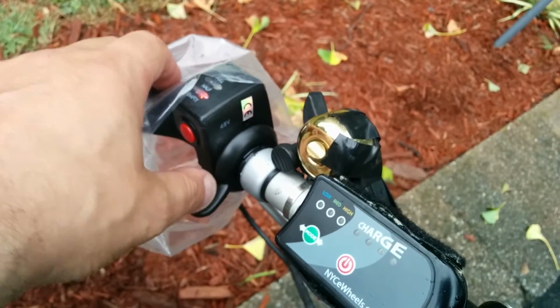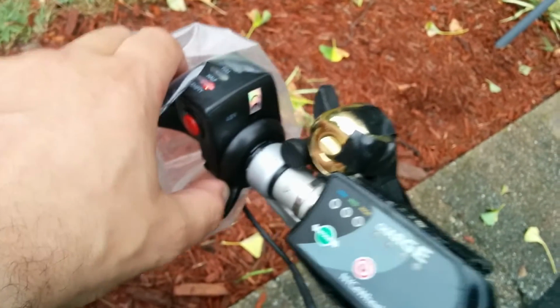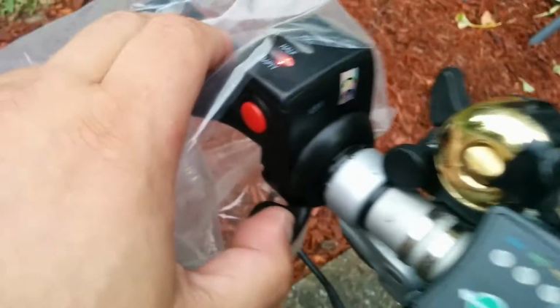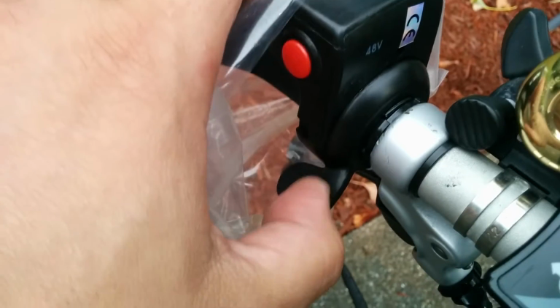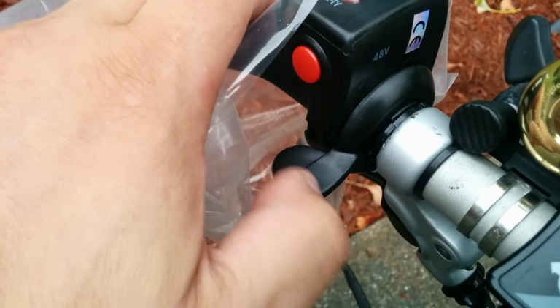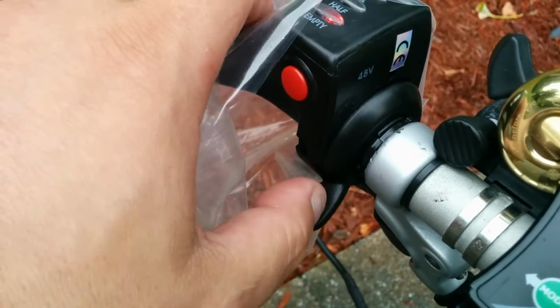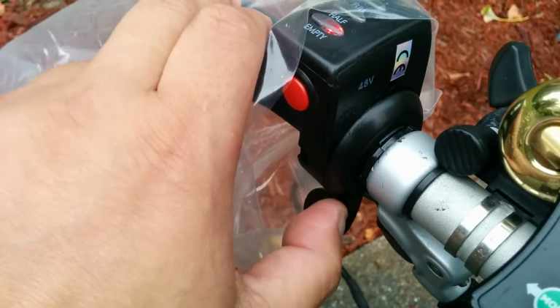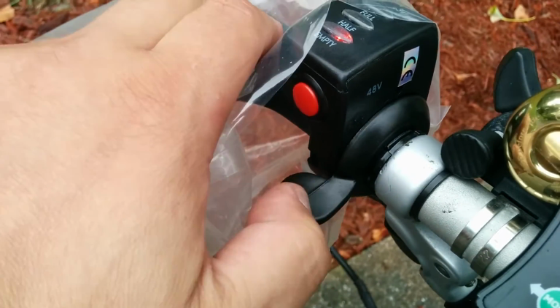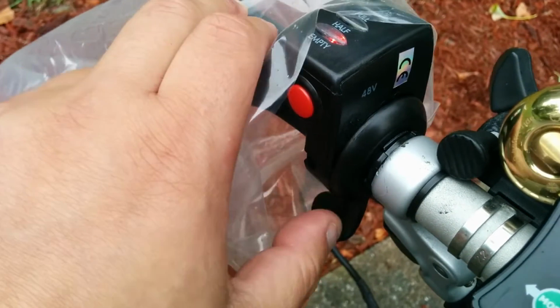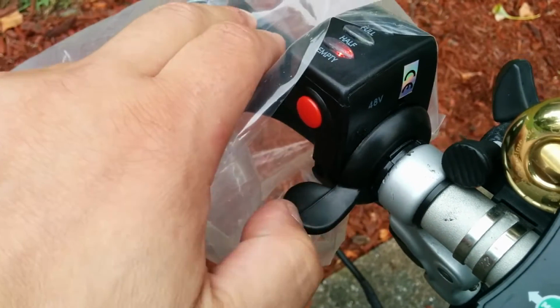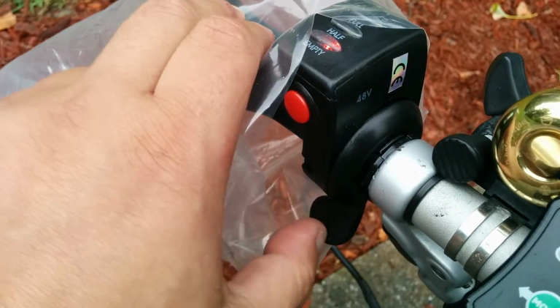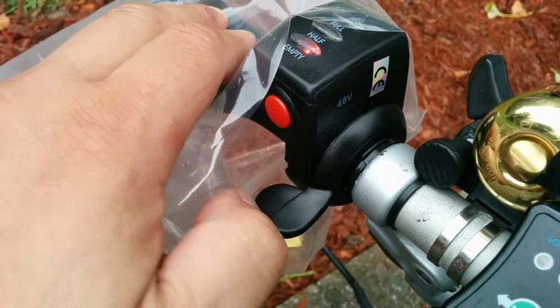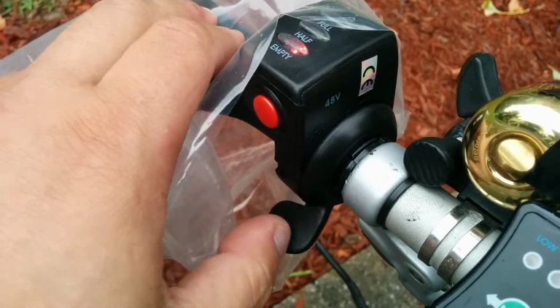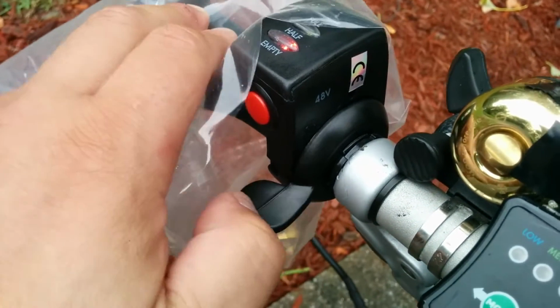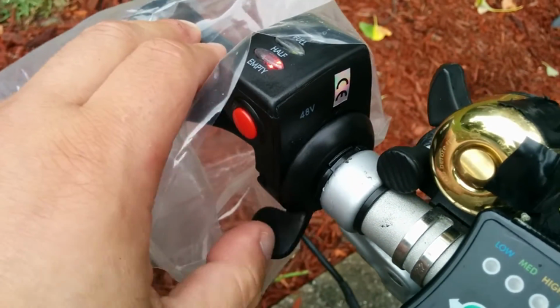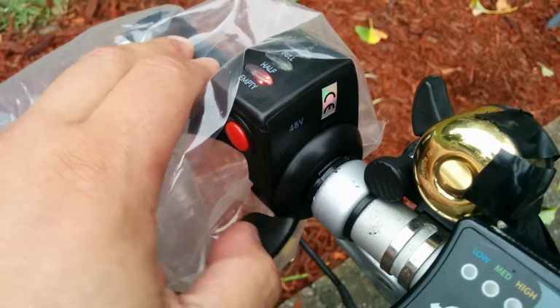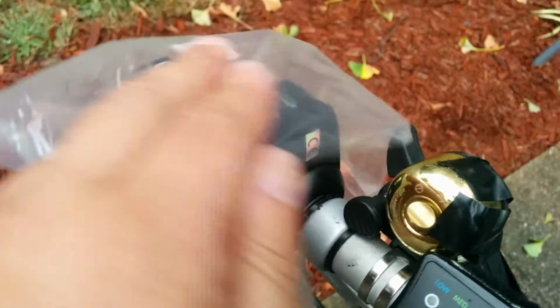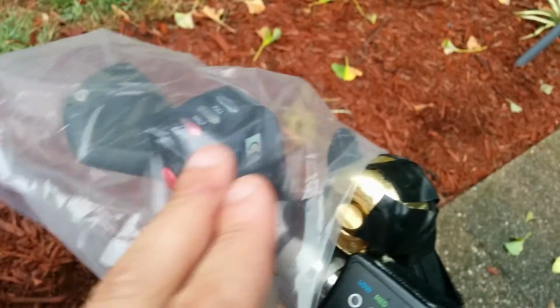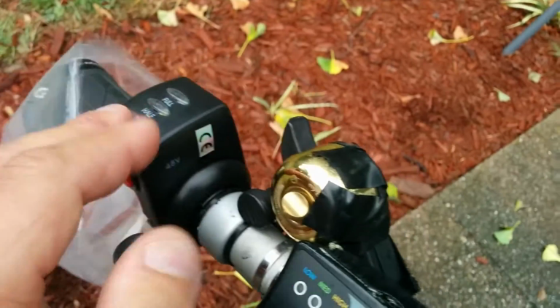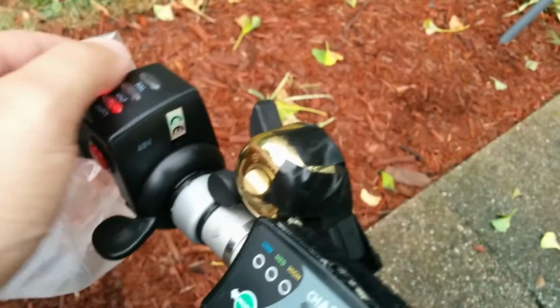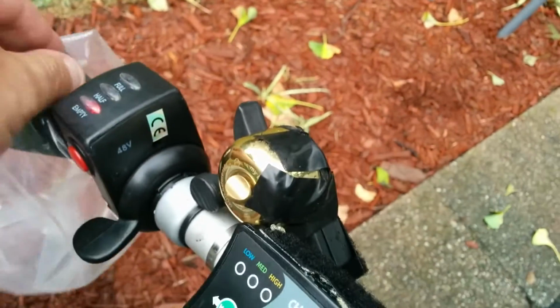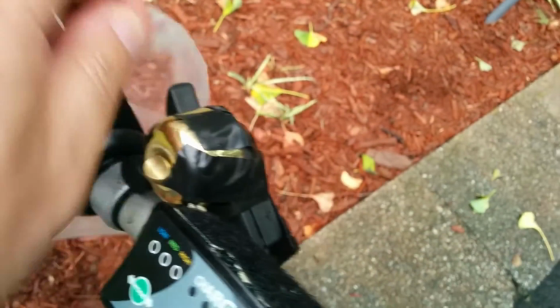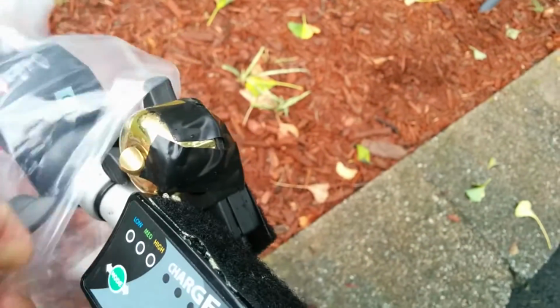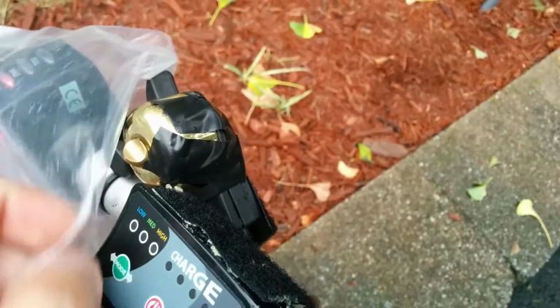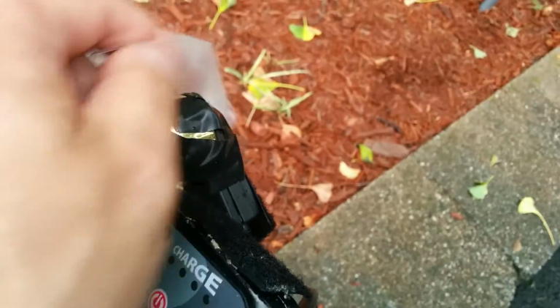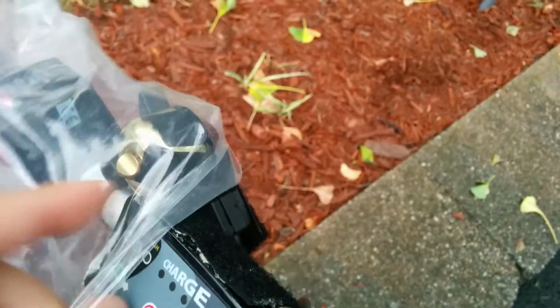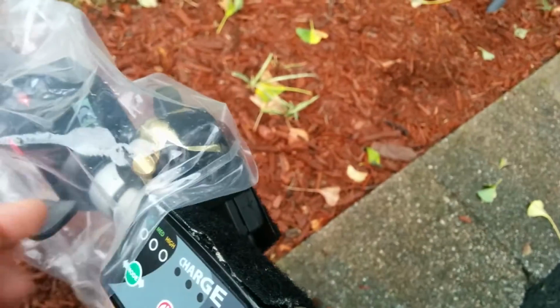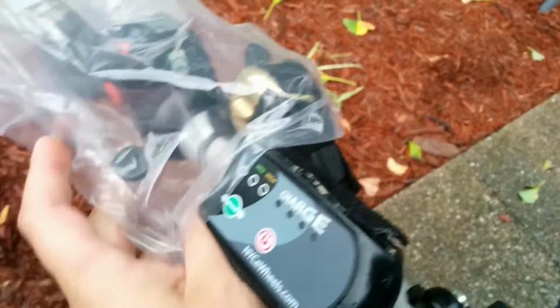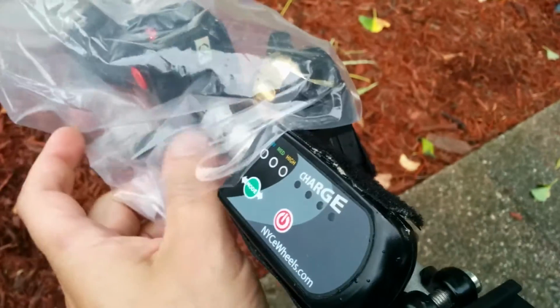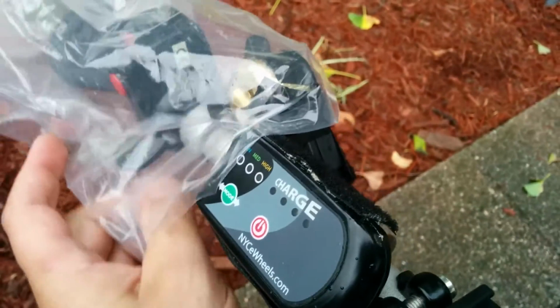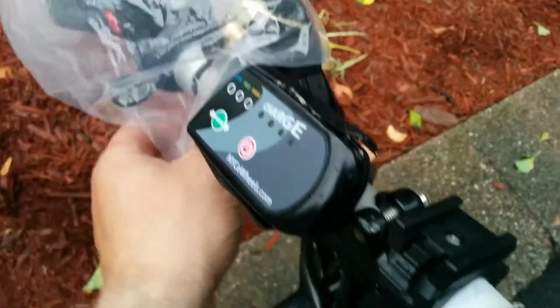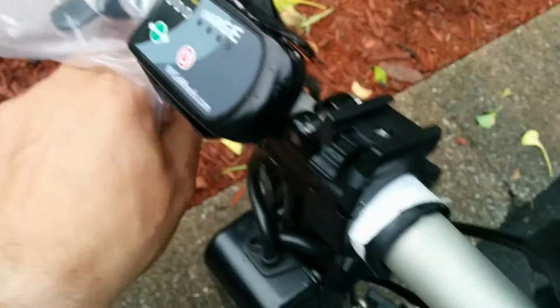You can hear how nice that spring is — very nice throttle. It's kind of raining out, so I'm protecting the throttle right now with this plastic bag.